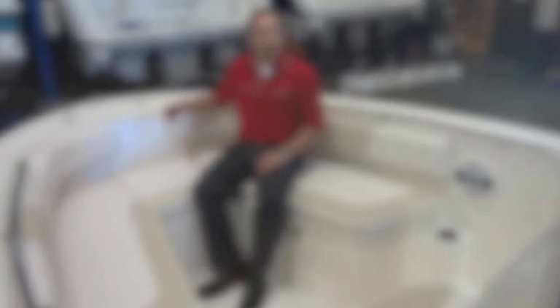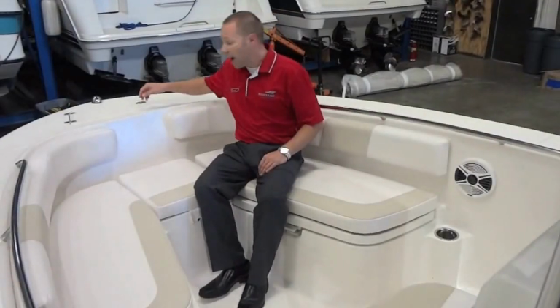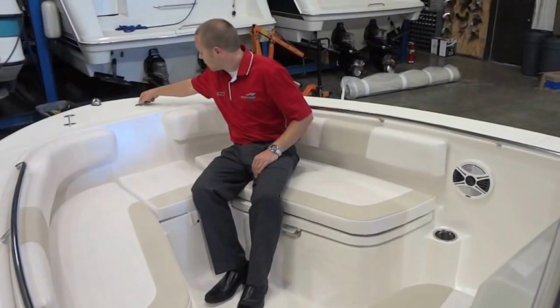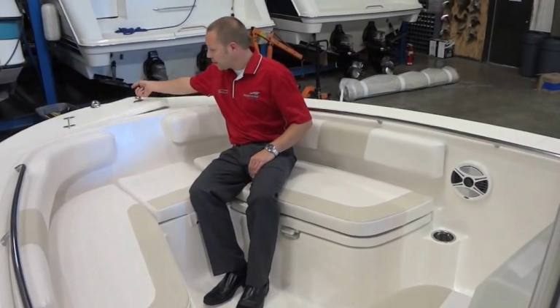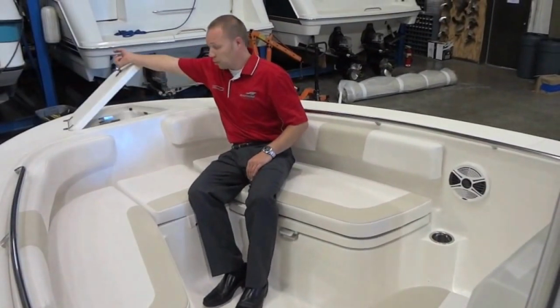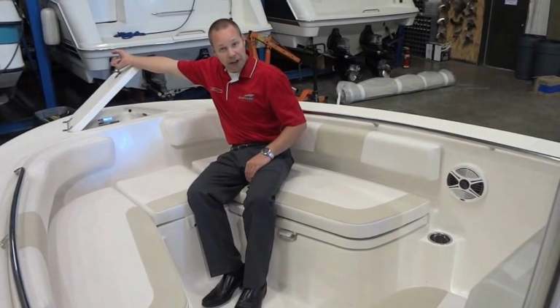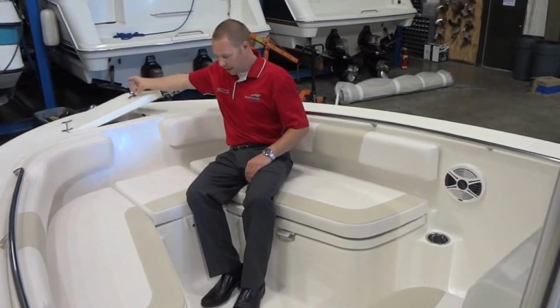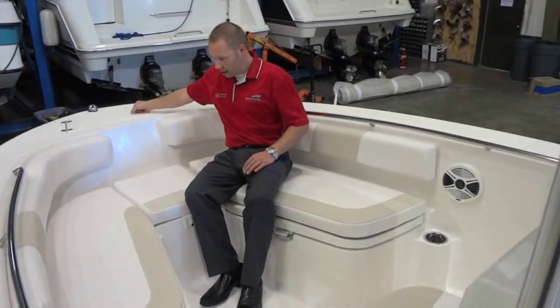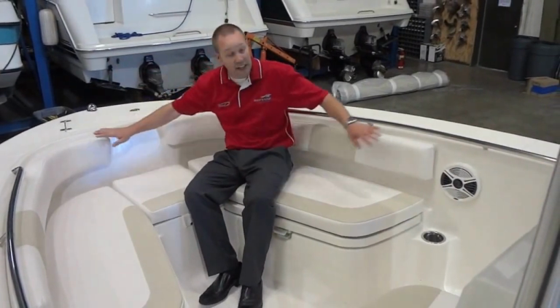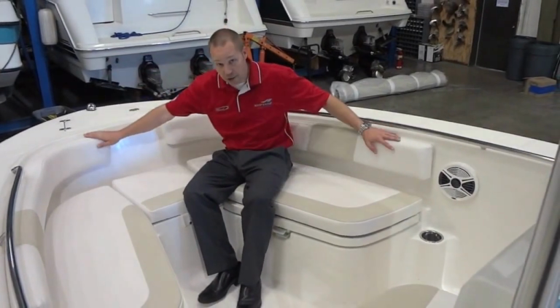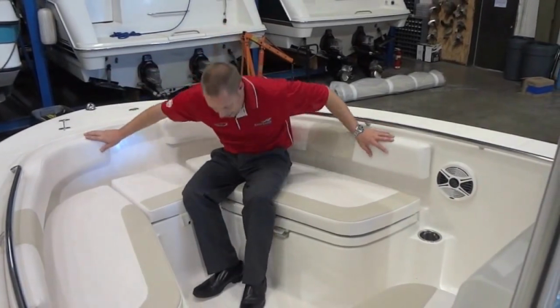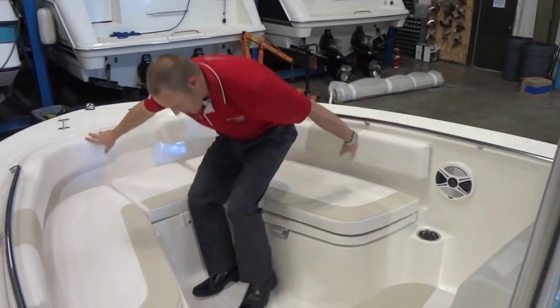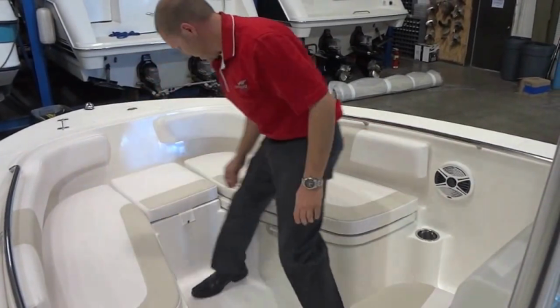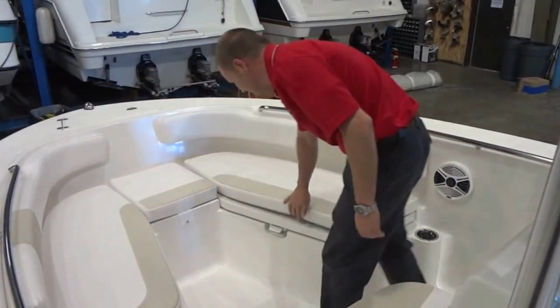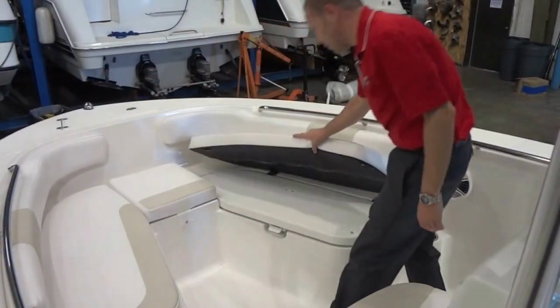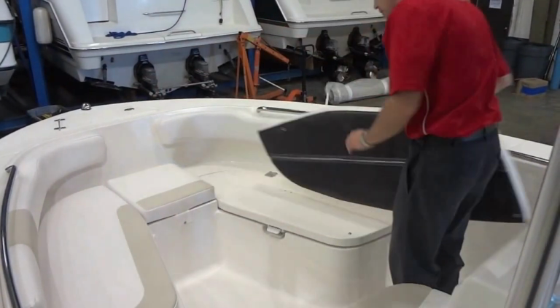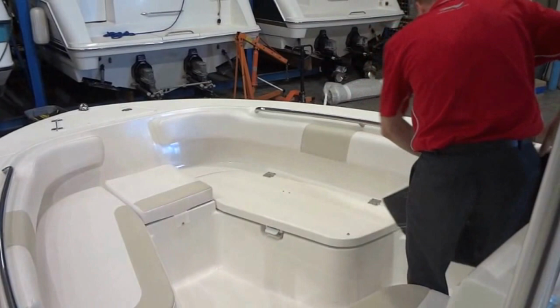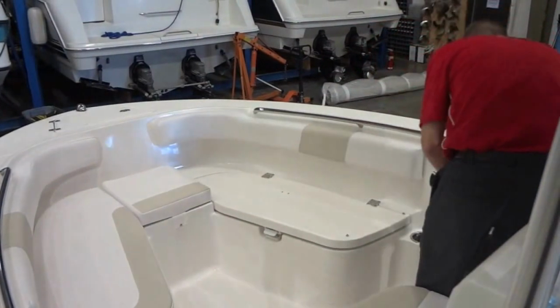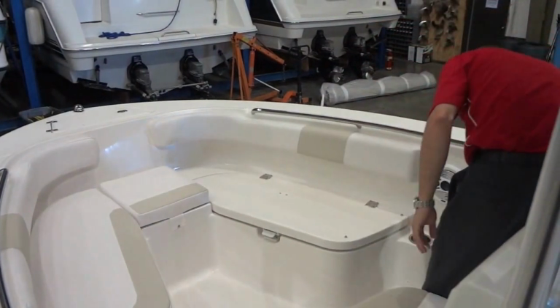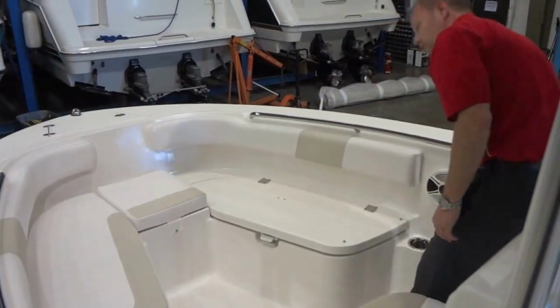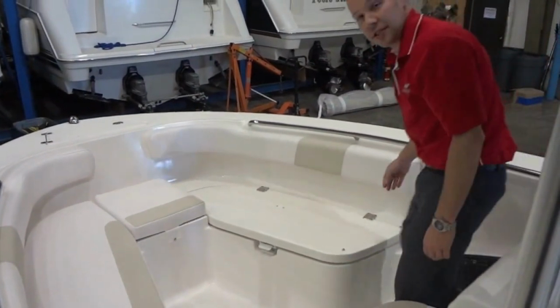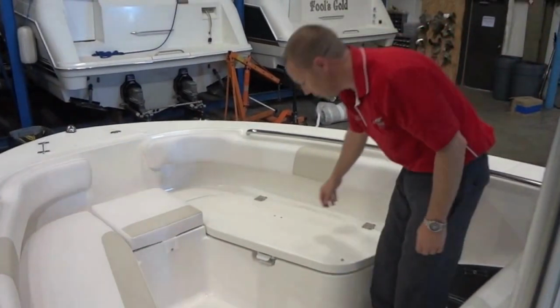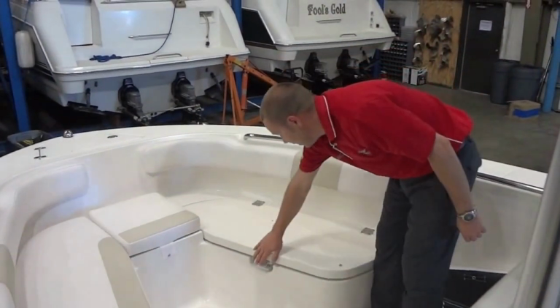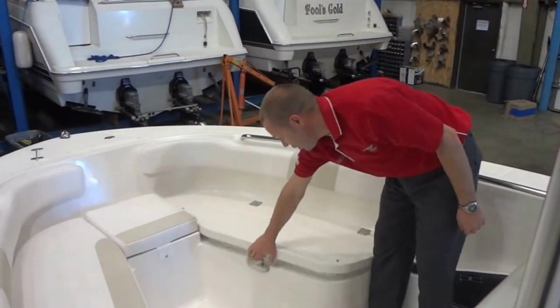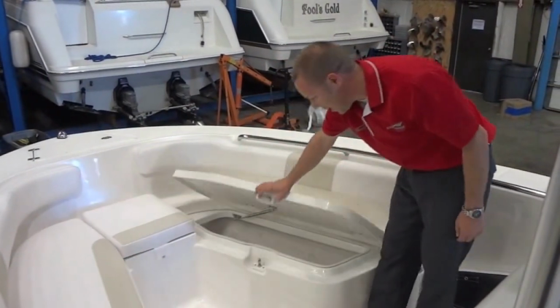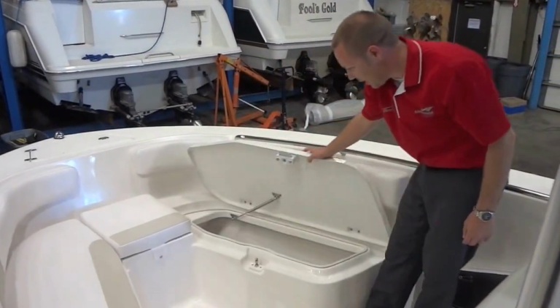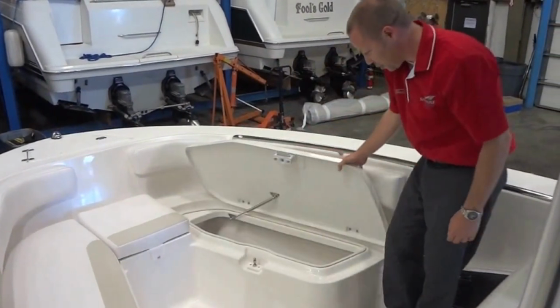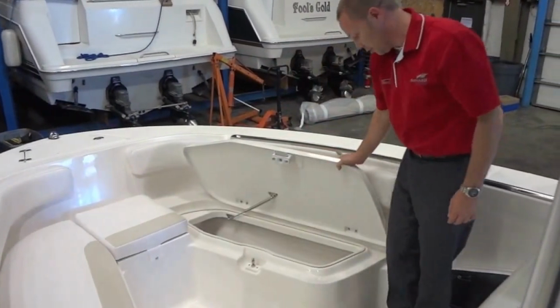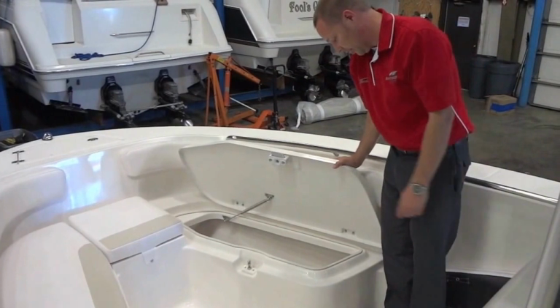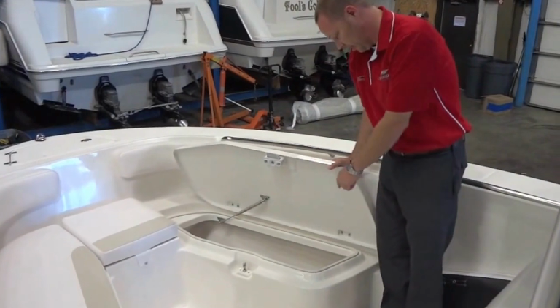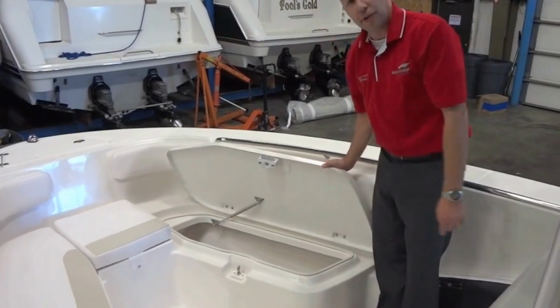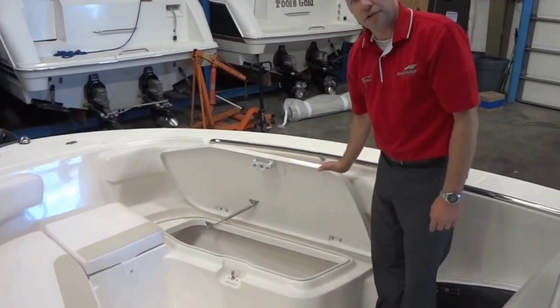Starting at the bow, you'll notice an anchor locker with hold downs, plenty of bow seating easily converted into a casting deck. Once you catch that trophy, there are 23 and a half gallon fish box coolers with an overboard drain.